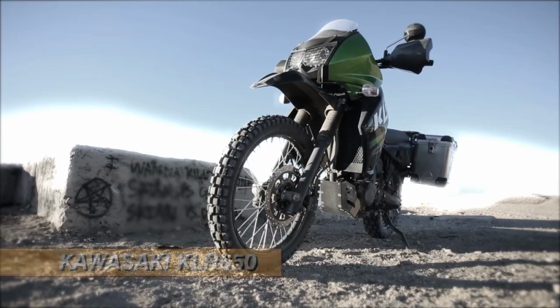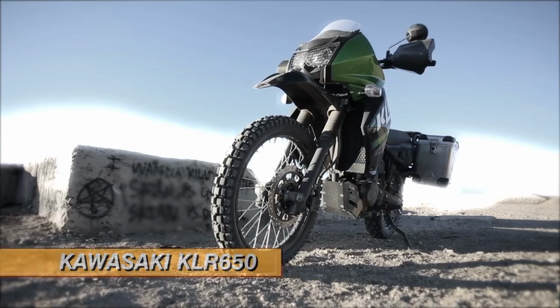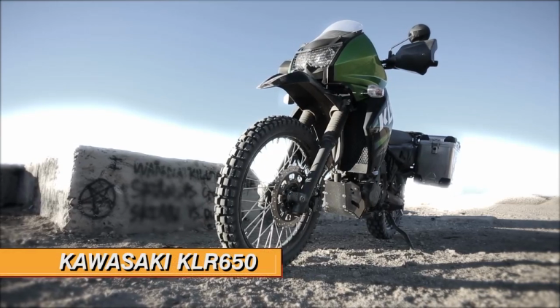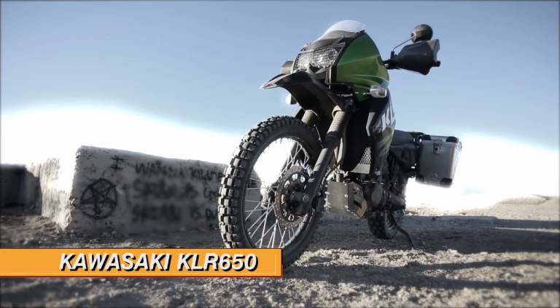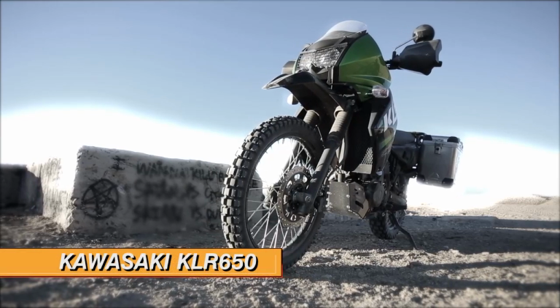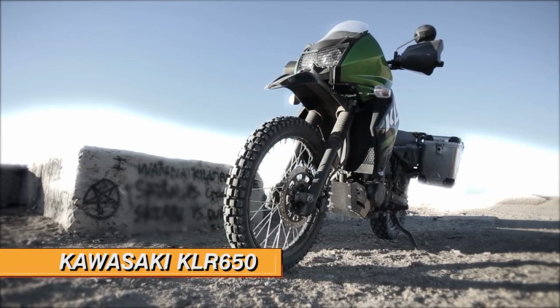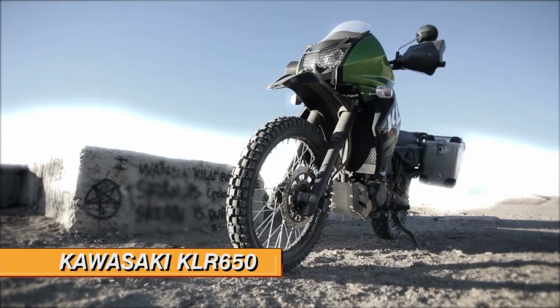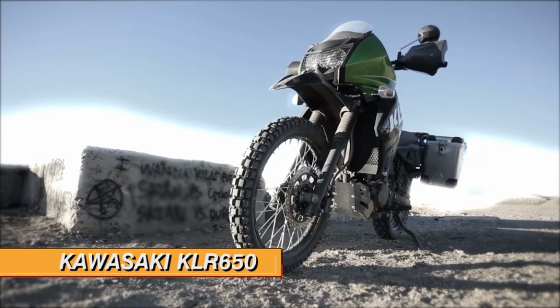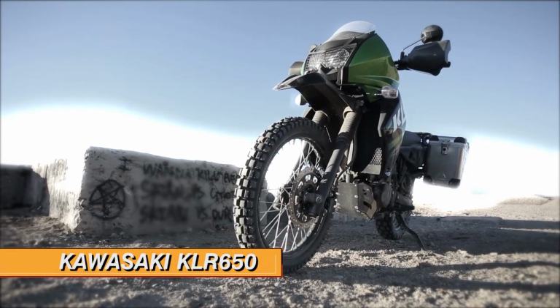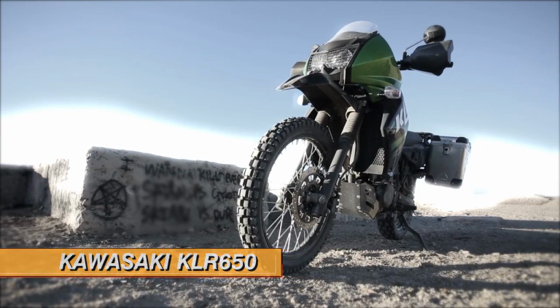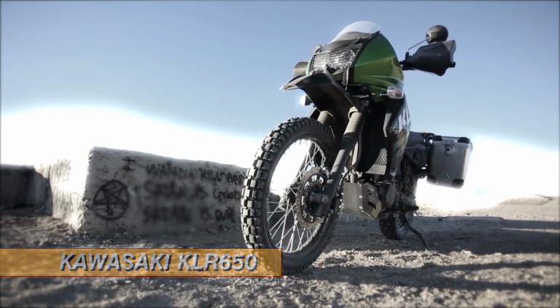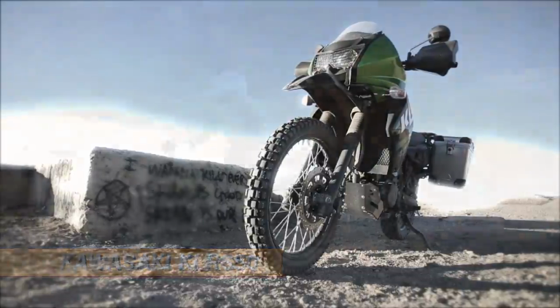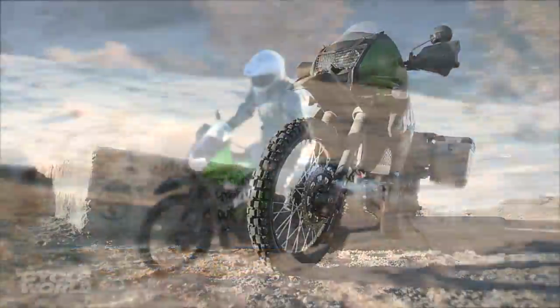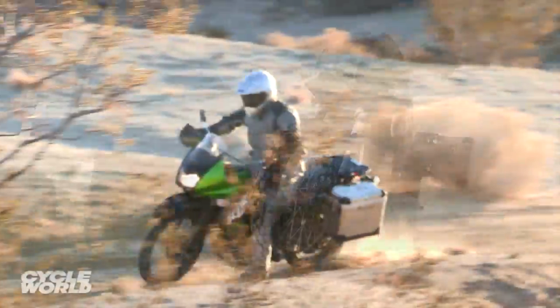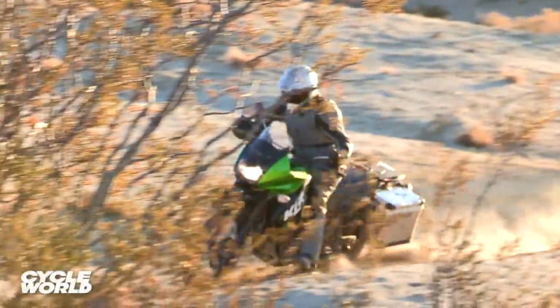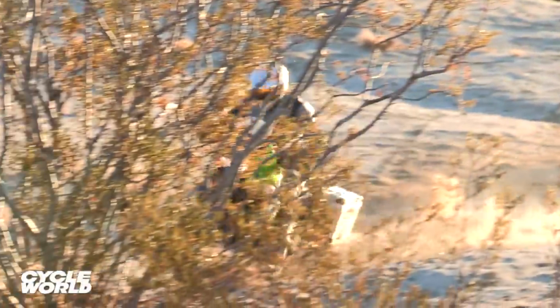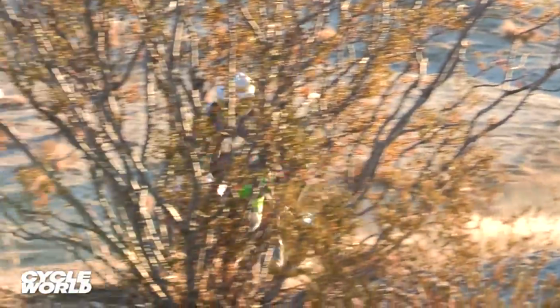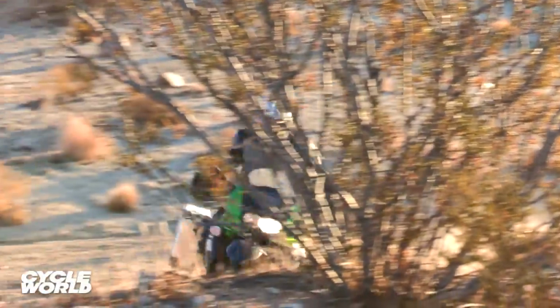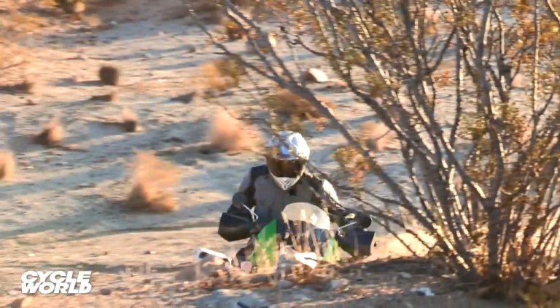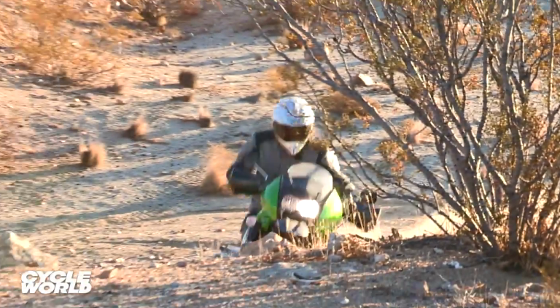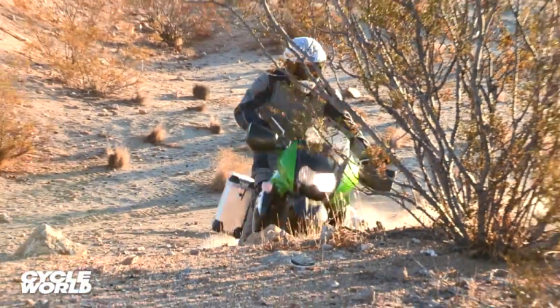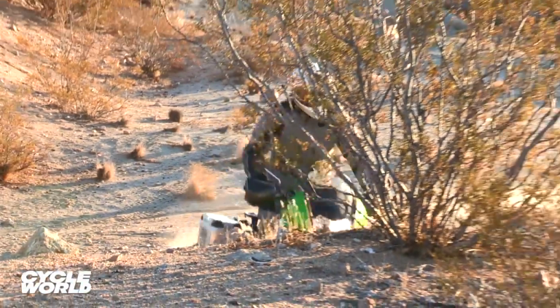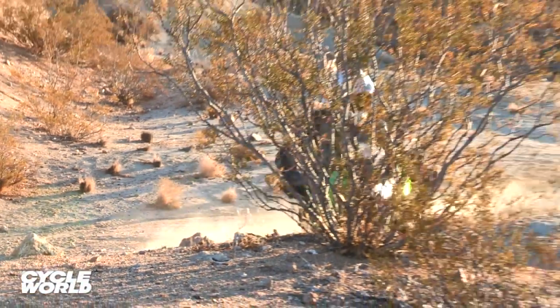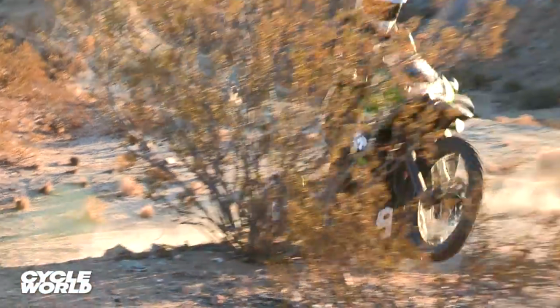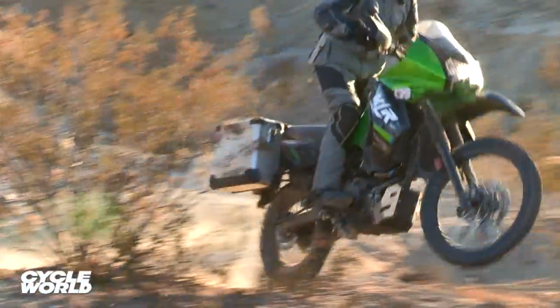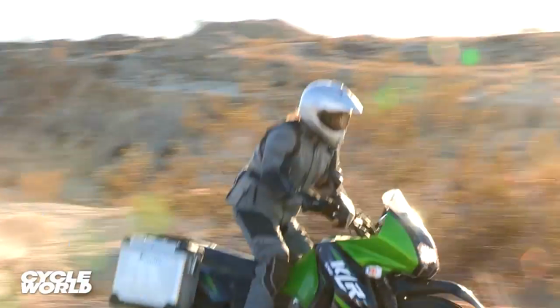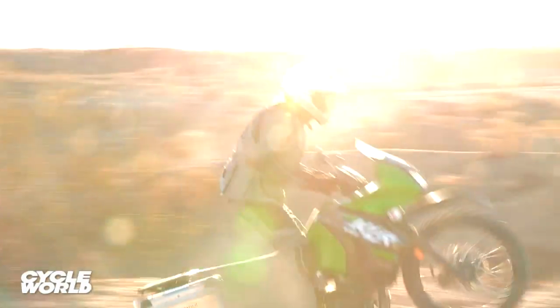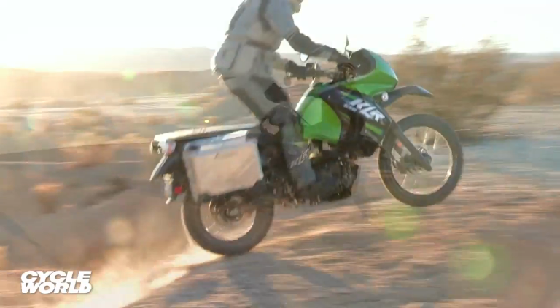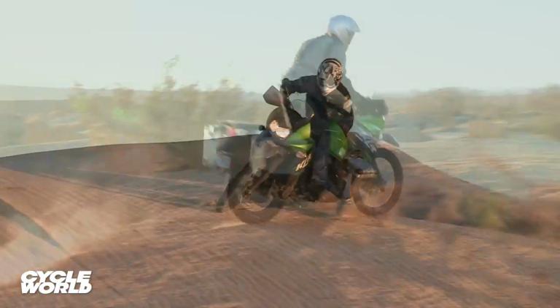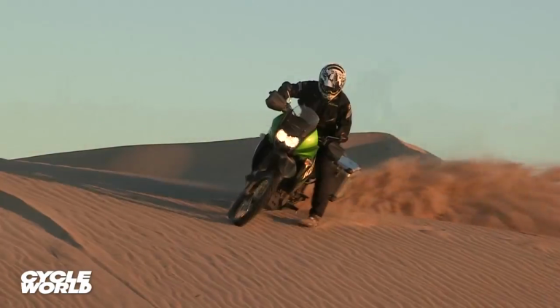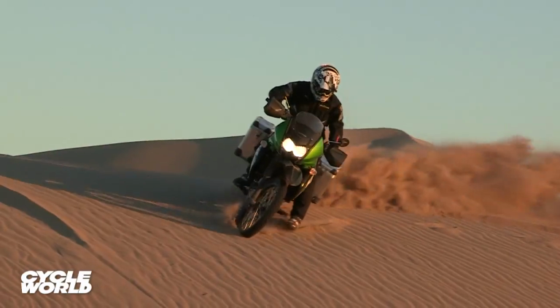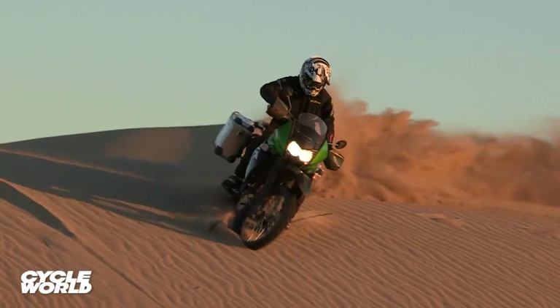Our search for the best Armageddon machine took us straight to the Kawasaki KLR650. Sure it's old school, but it's reliable, dependable and capable — perfect for escaping mass hysteria.